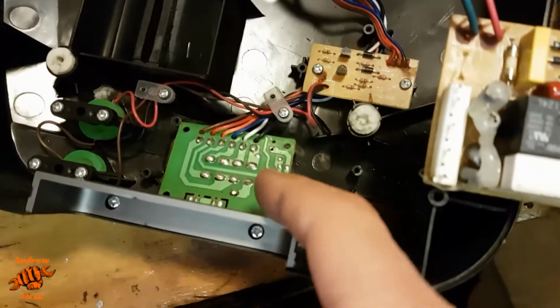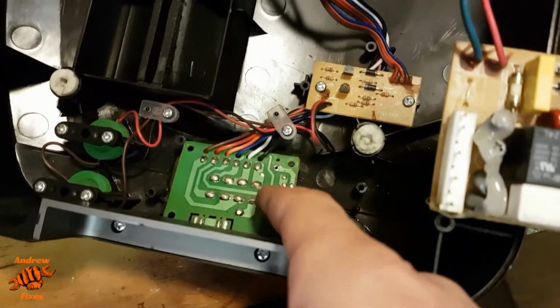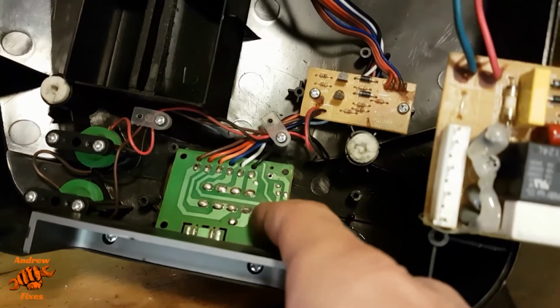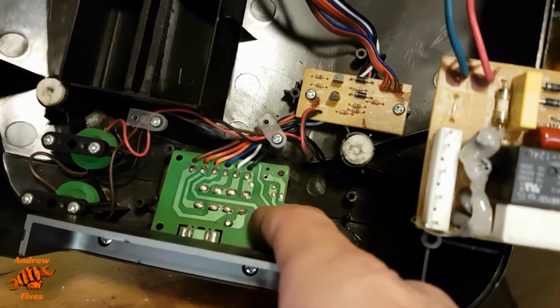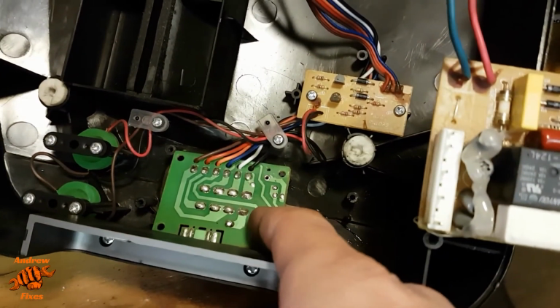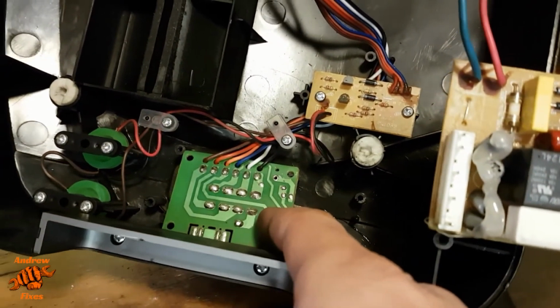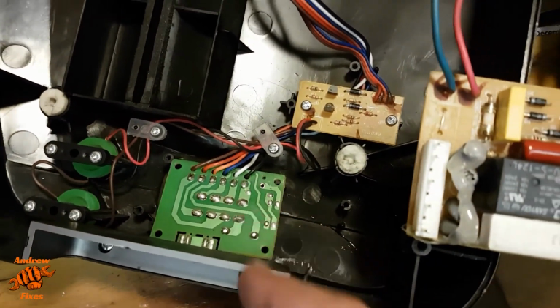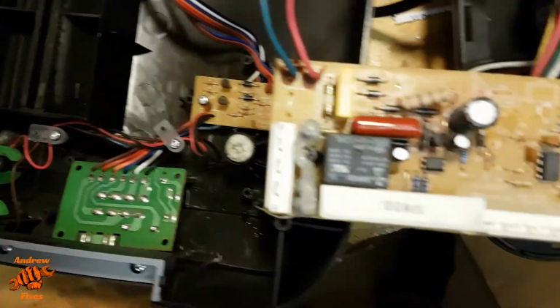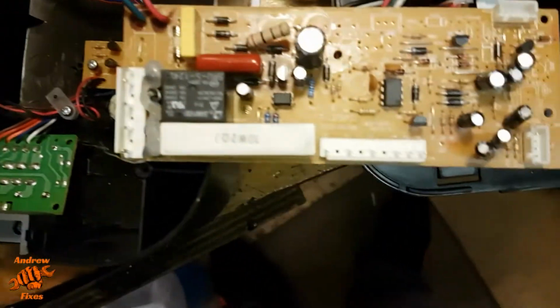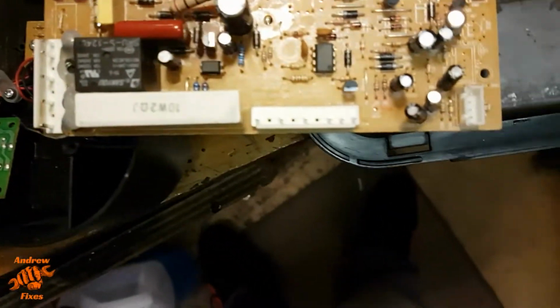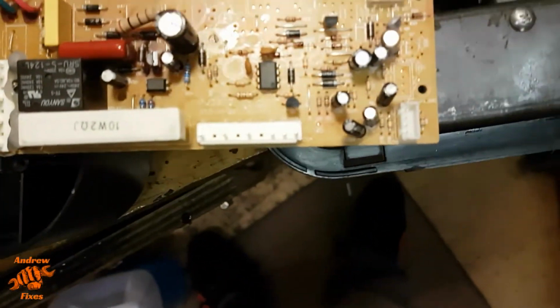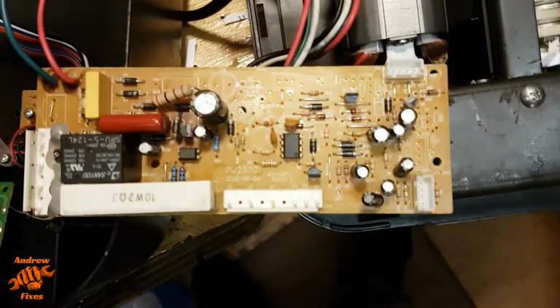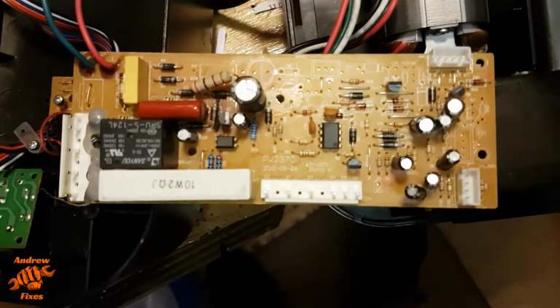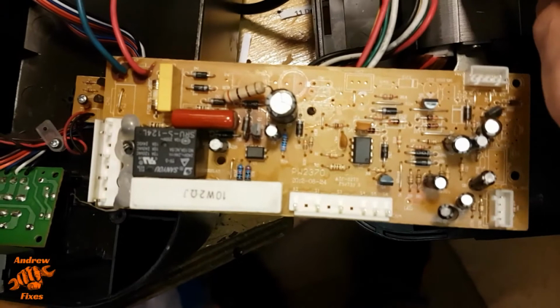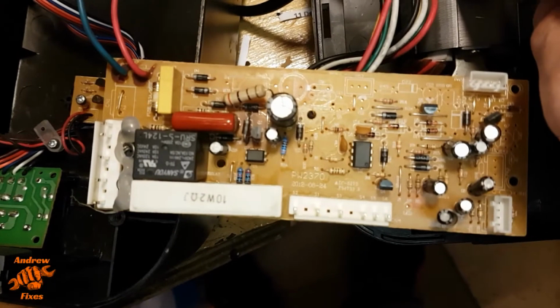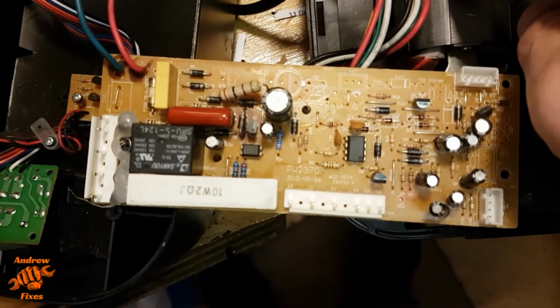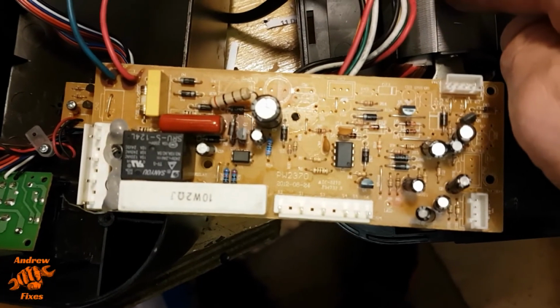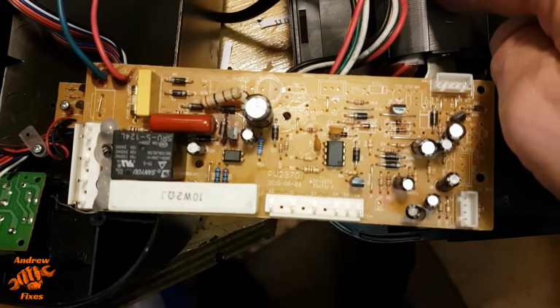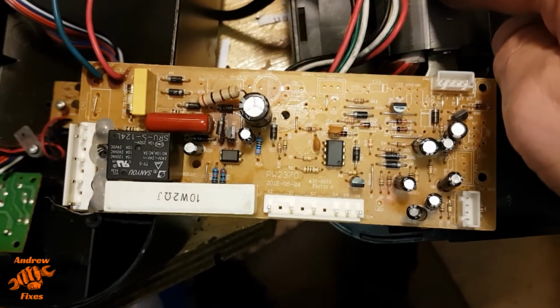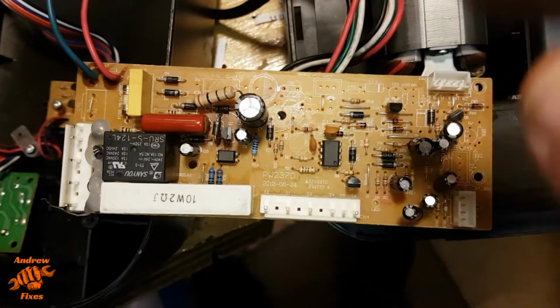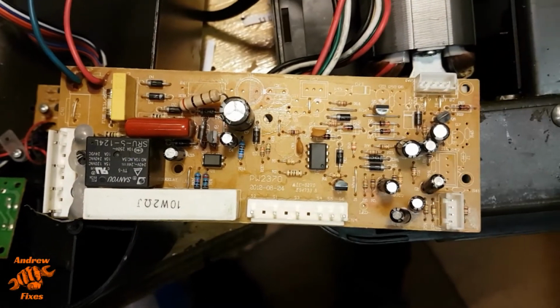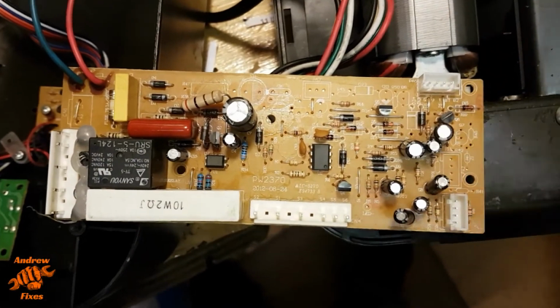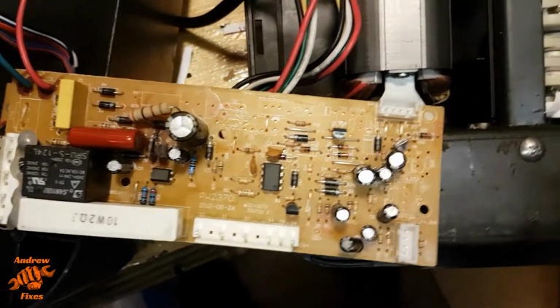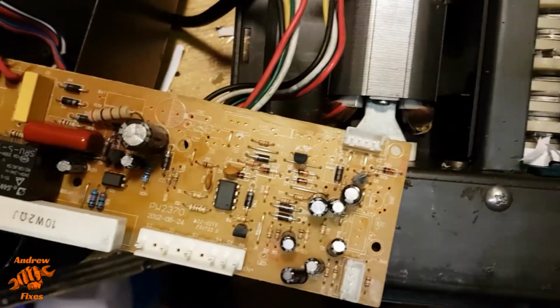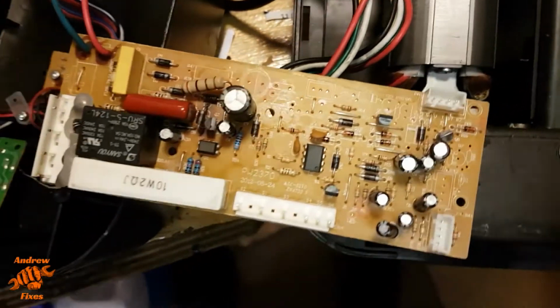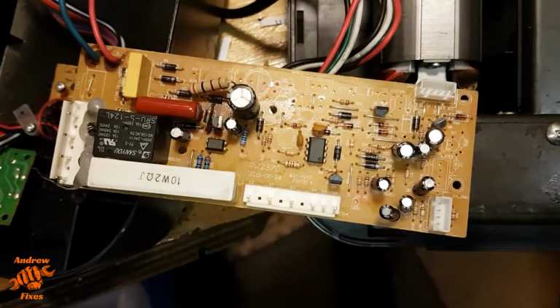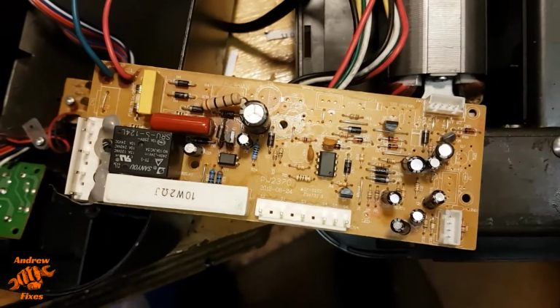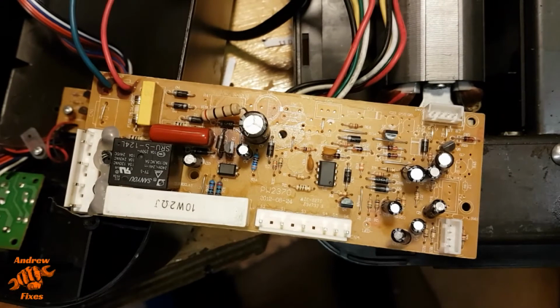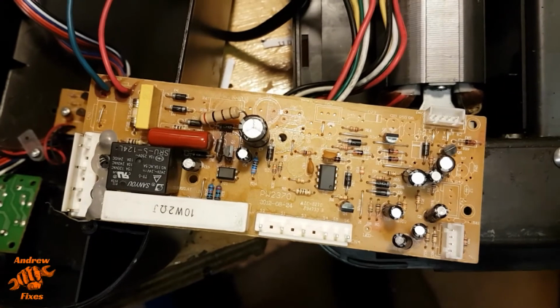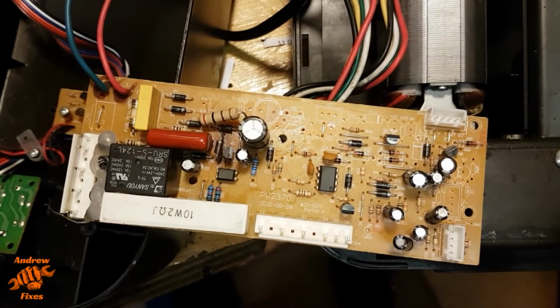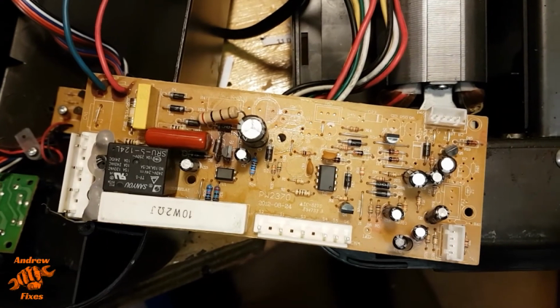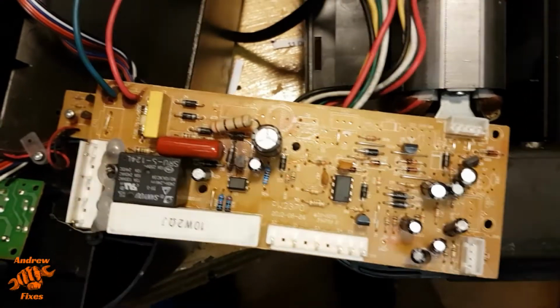Checked there's no debris in the main switch here, which there isn't. We know there's power to the motor, we know it's working, and we also know the ready light isn't coming on. So that makes me think it's probably not a problem with the motor.